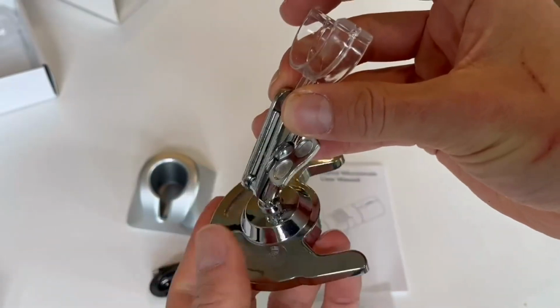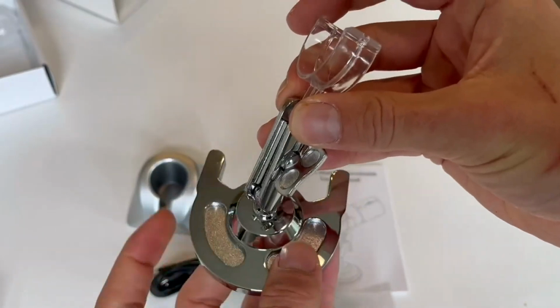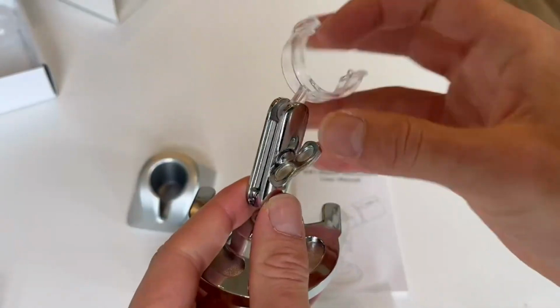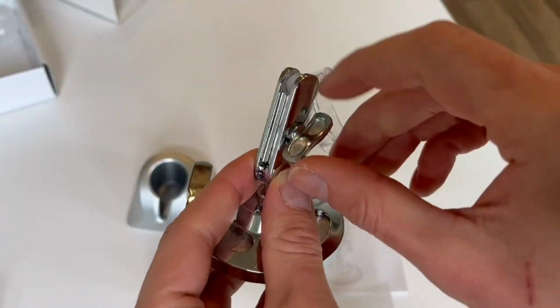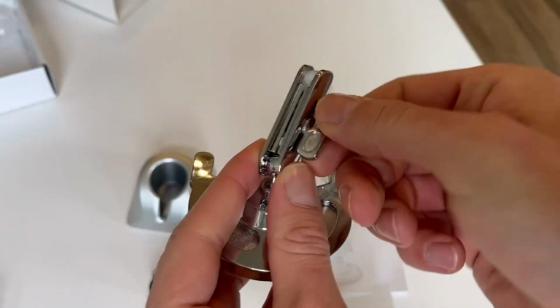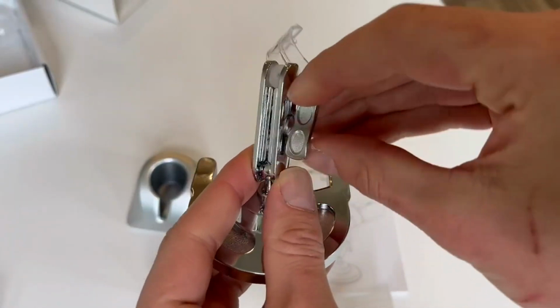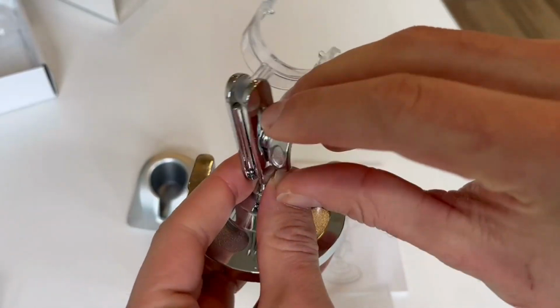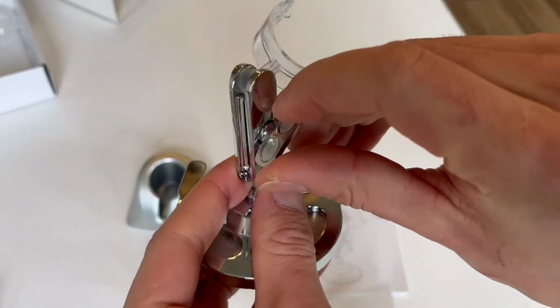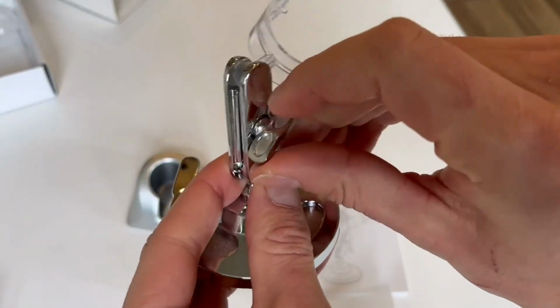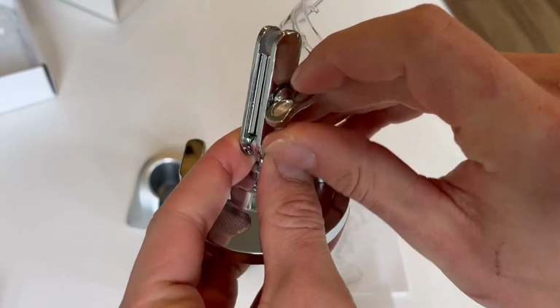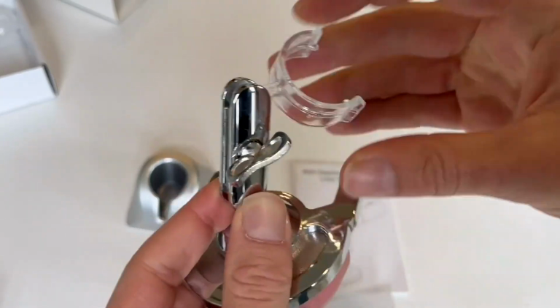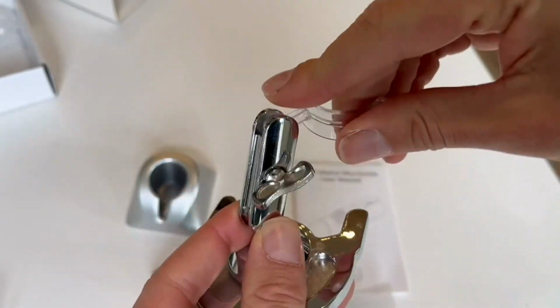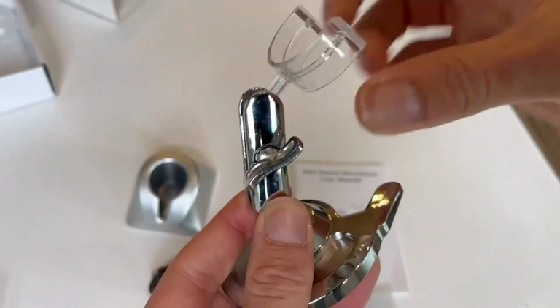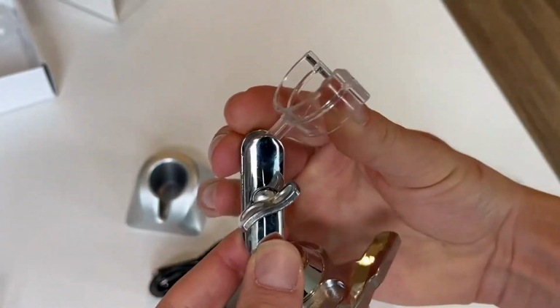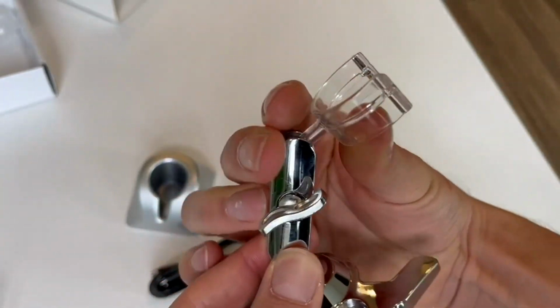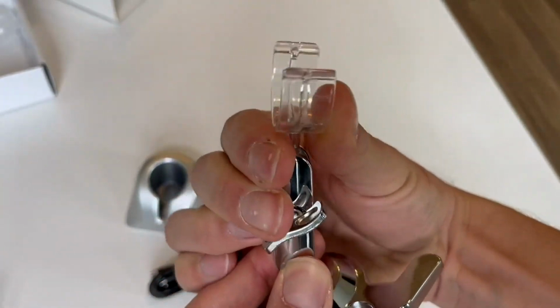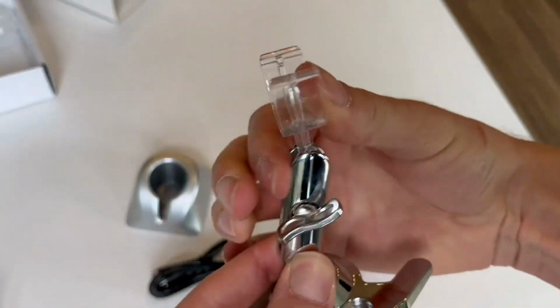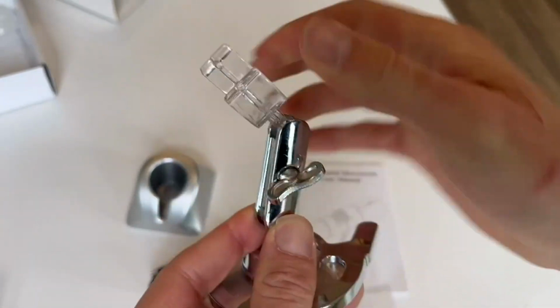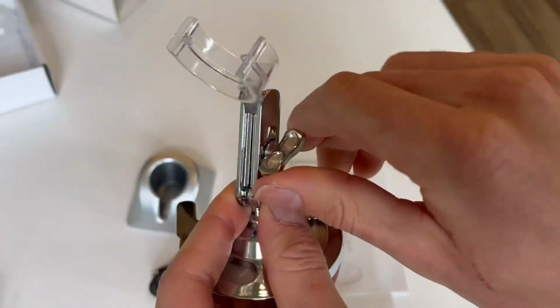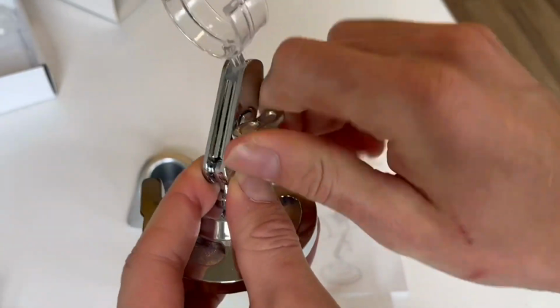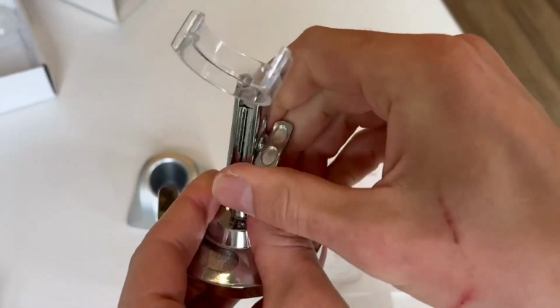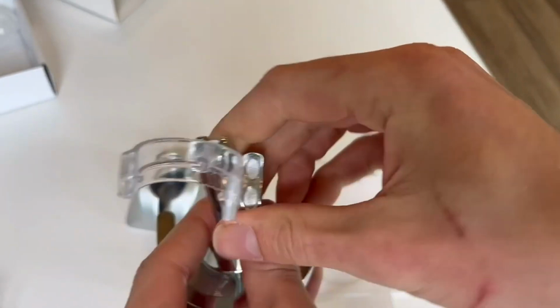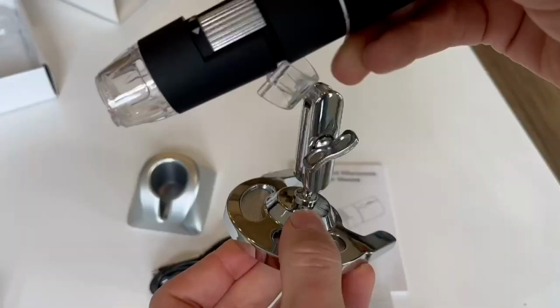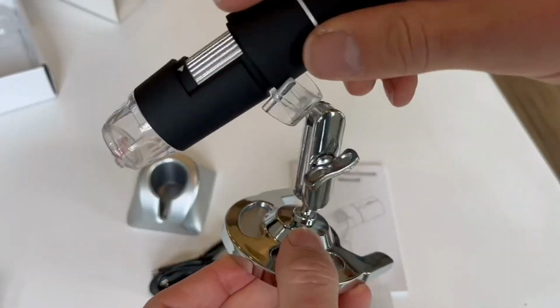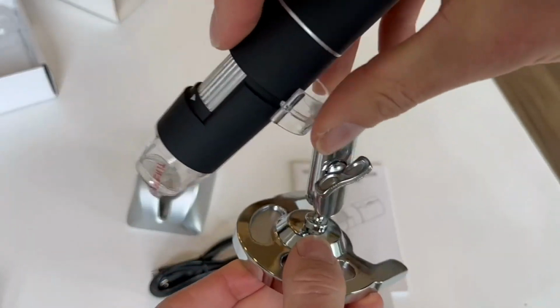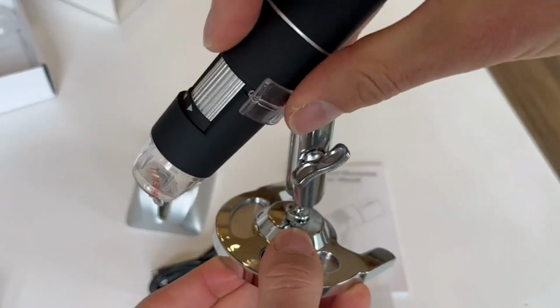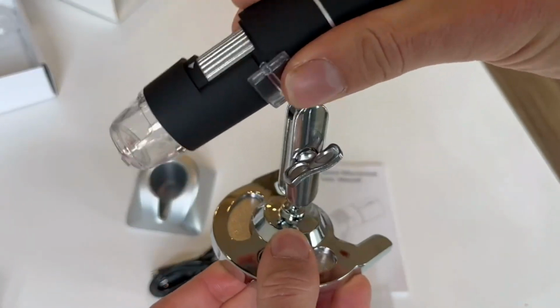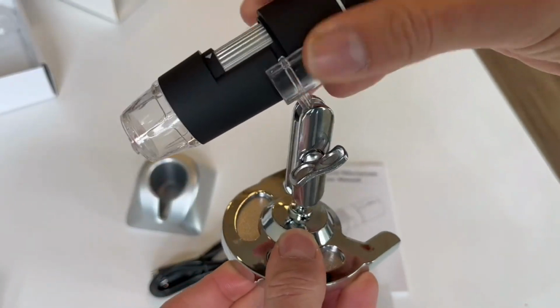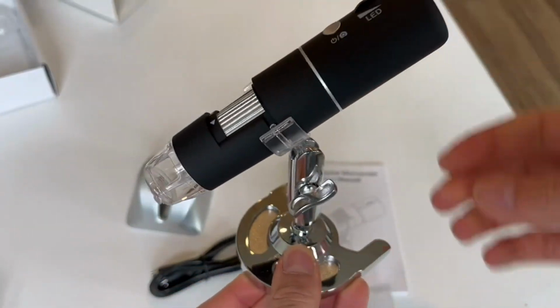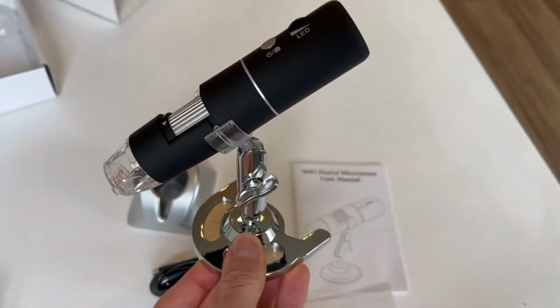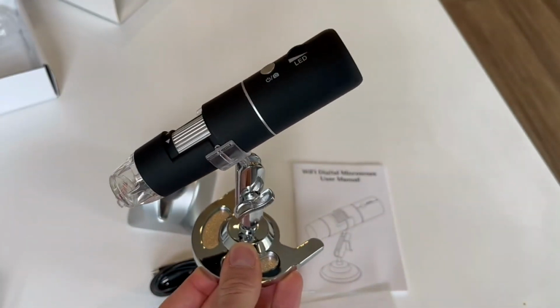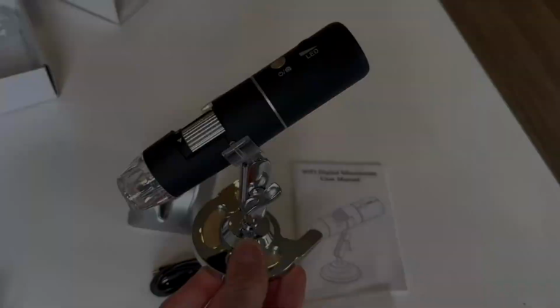This little stand is very cool, very adjustable and customizable to what you want to do if you want to have it be still. Depending on what you're looking at, you can hold it steadily and point it up, down, left, right — really position it exactly where you want to.